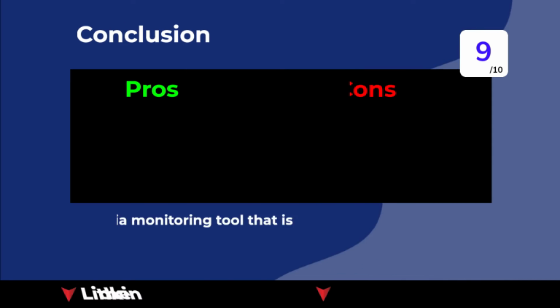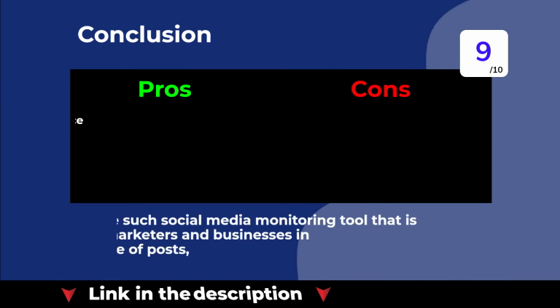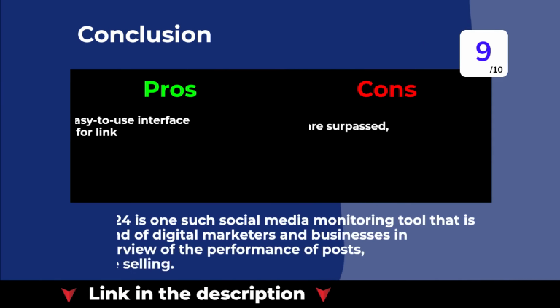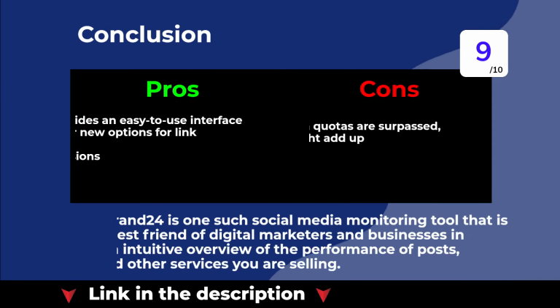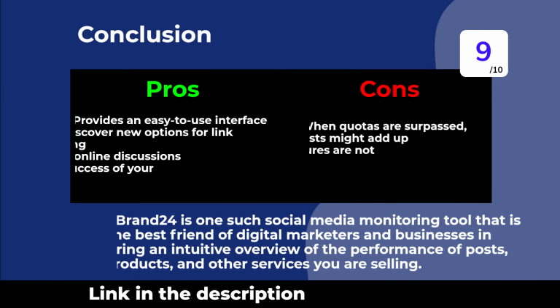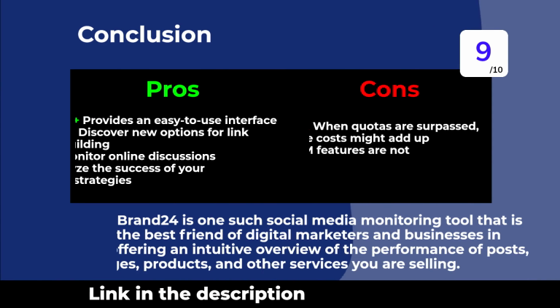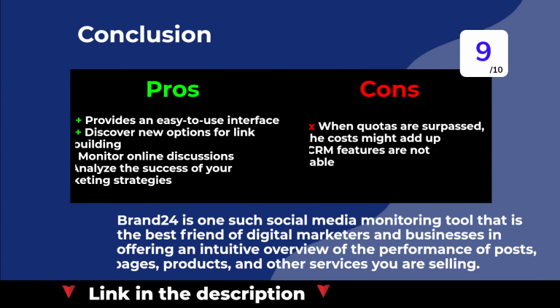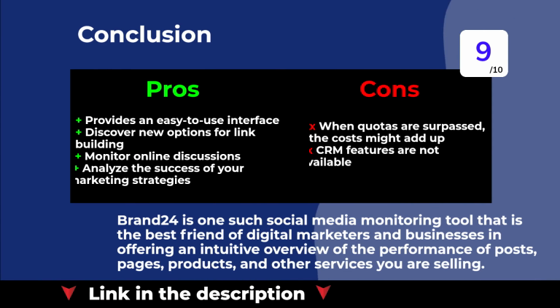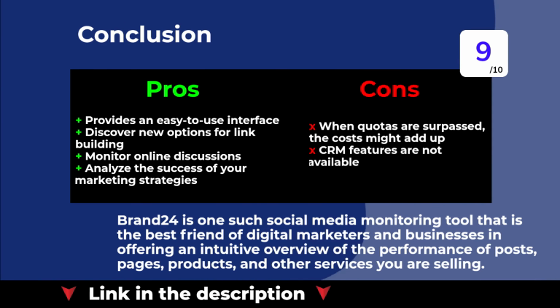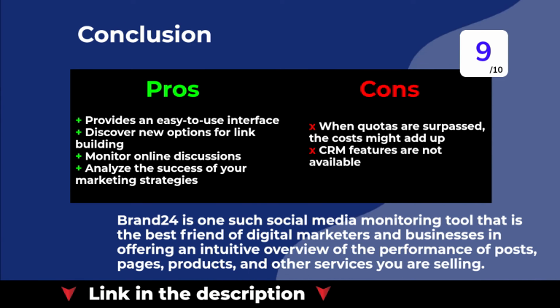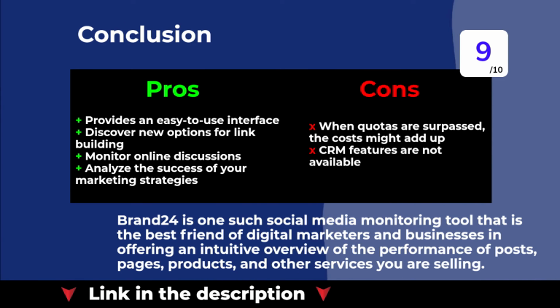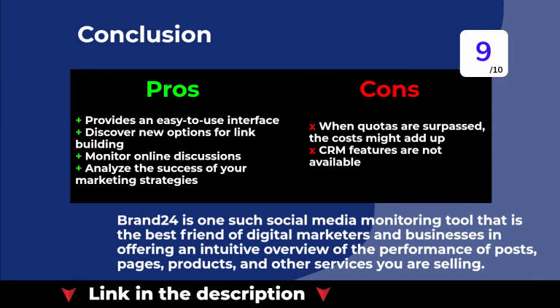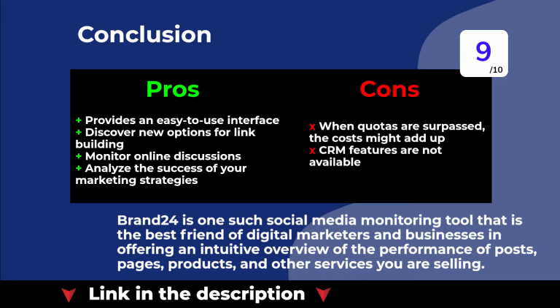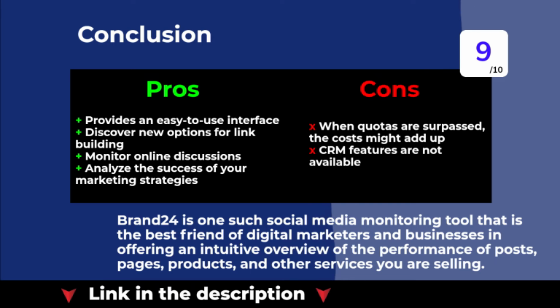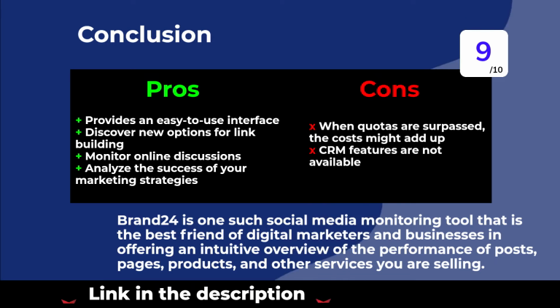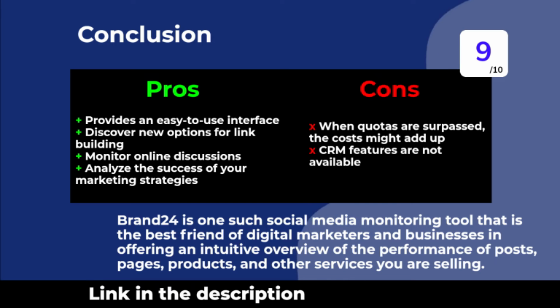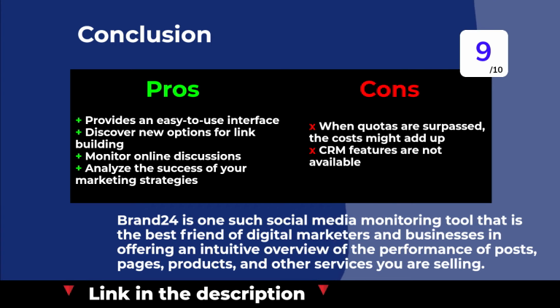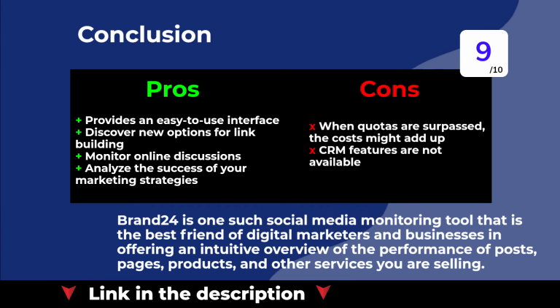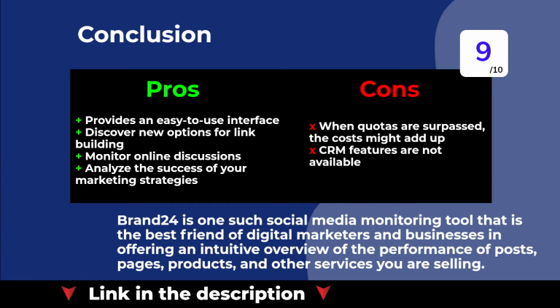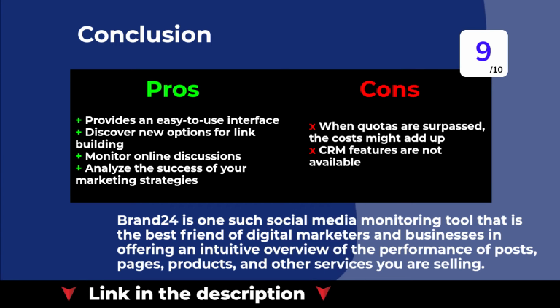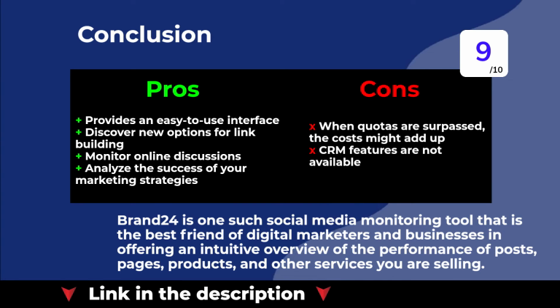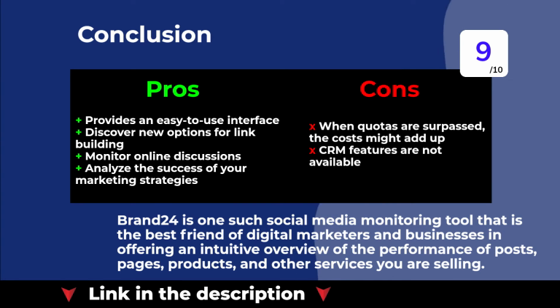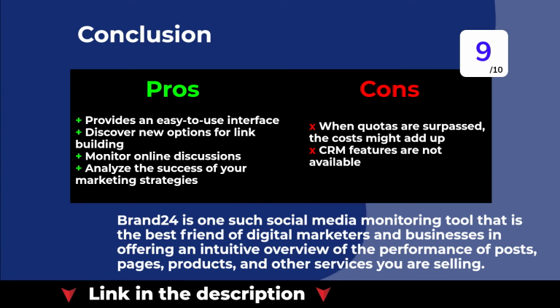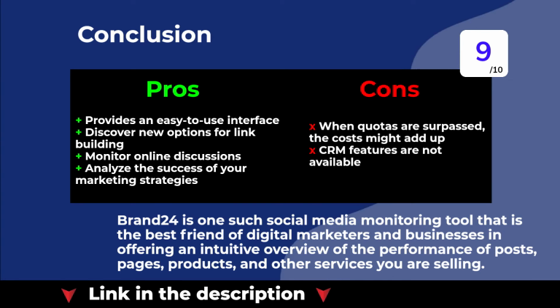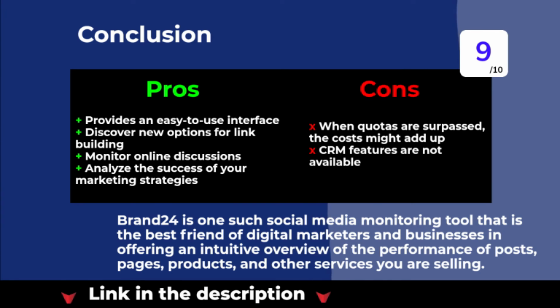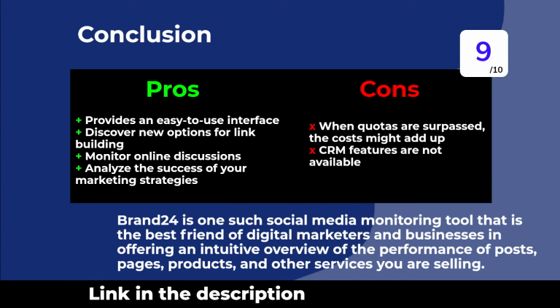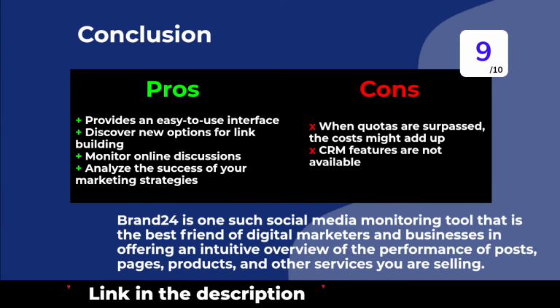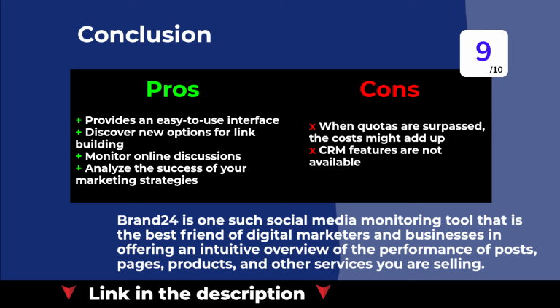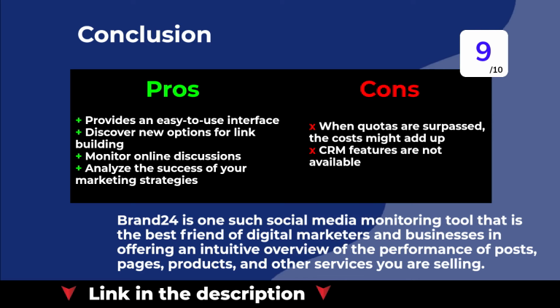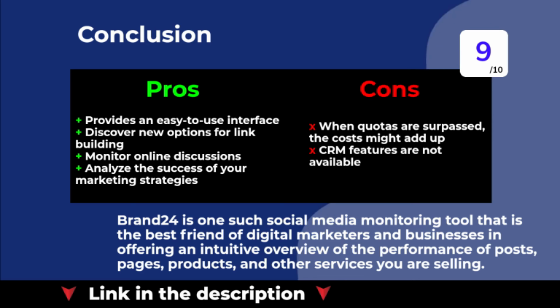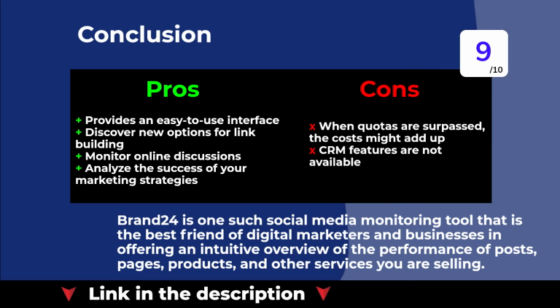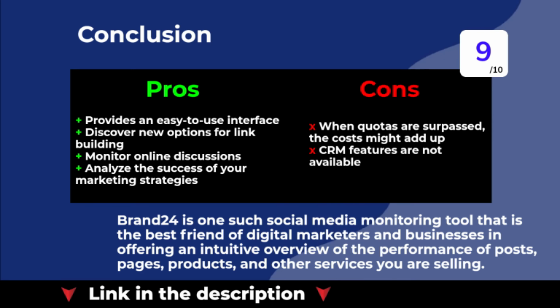Brand24 is one such social media monitoring tool that is the best friend of digital marketers and businesses, offering an intuitive overview of the performance of posts, pages, products, and other services you are selling.